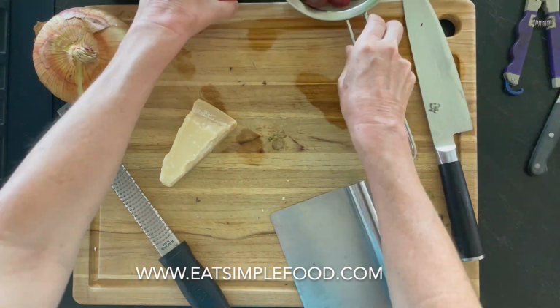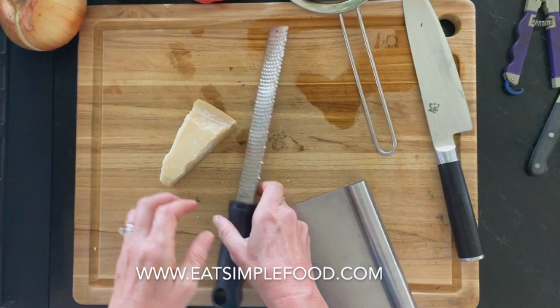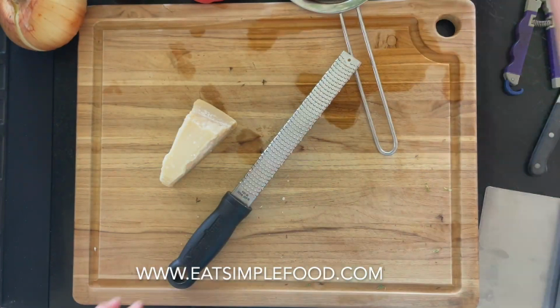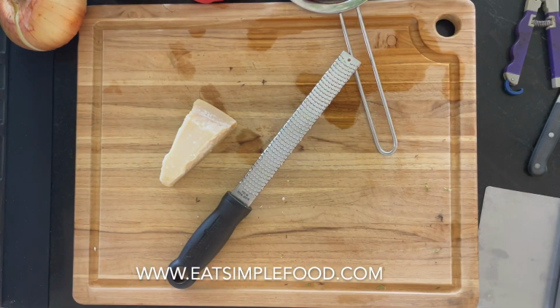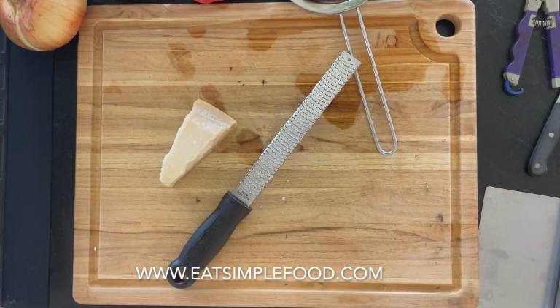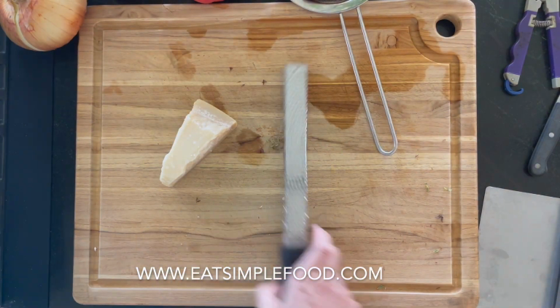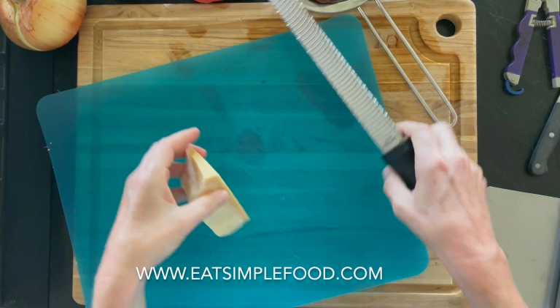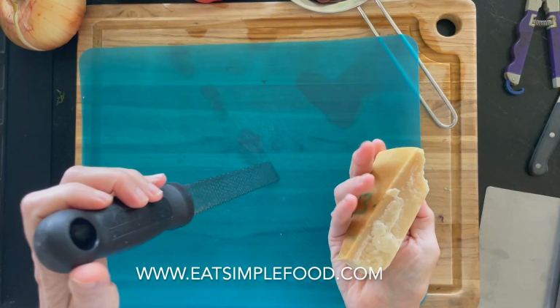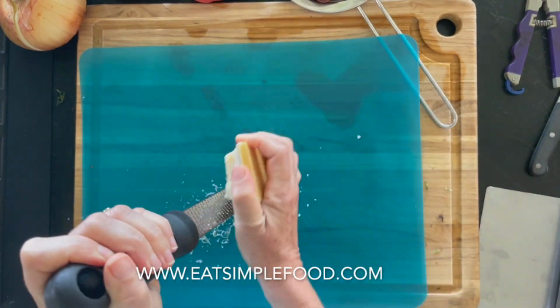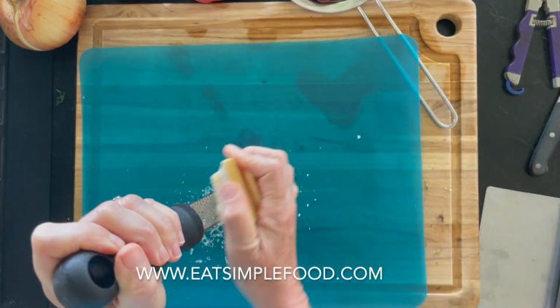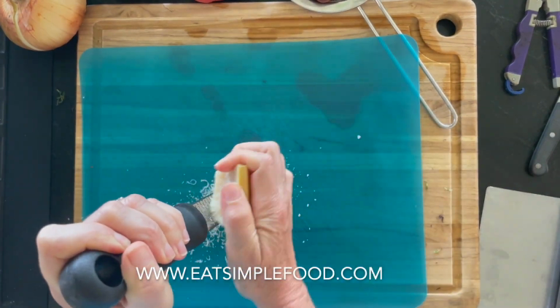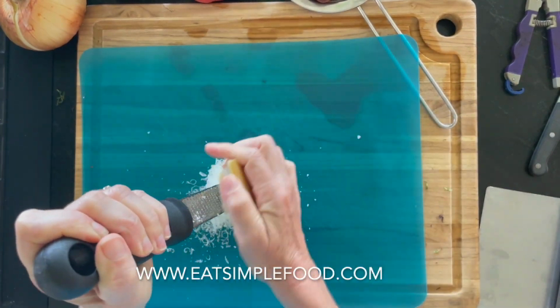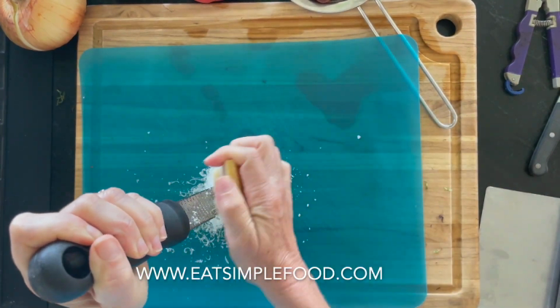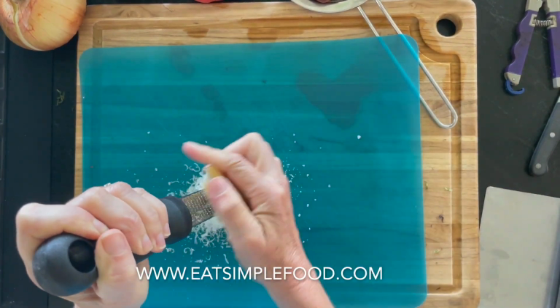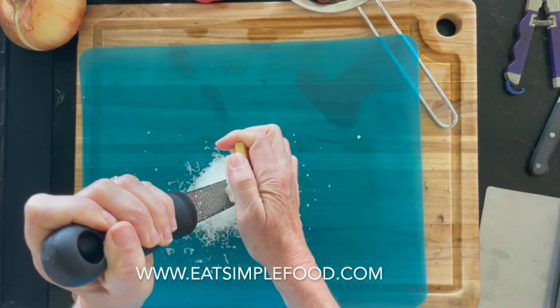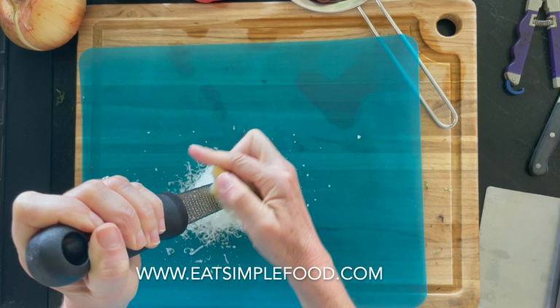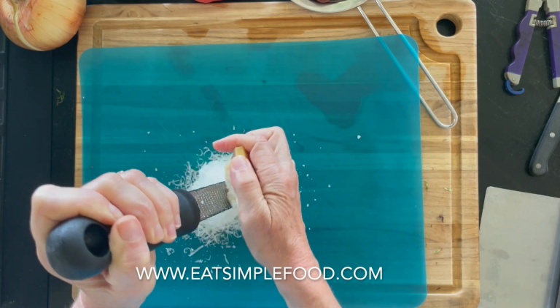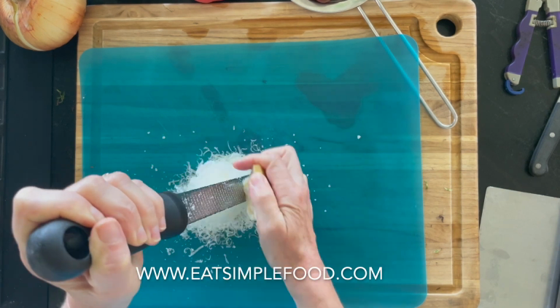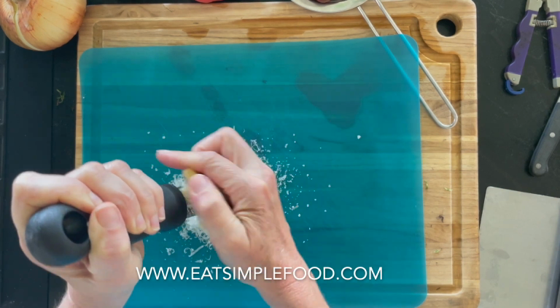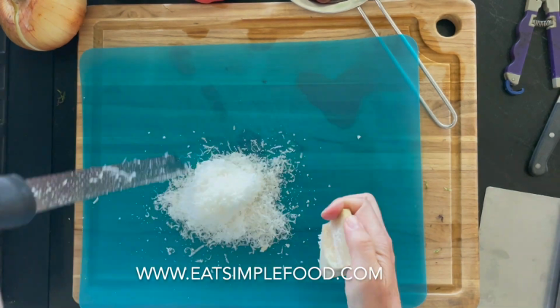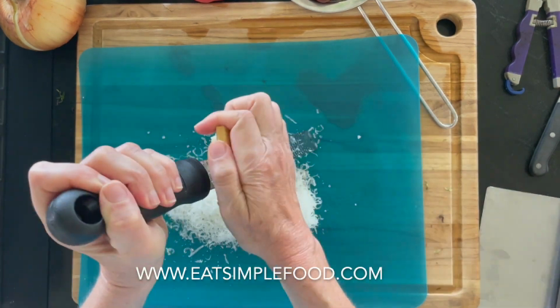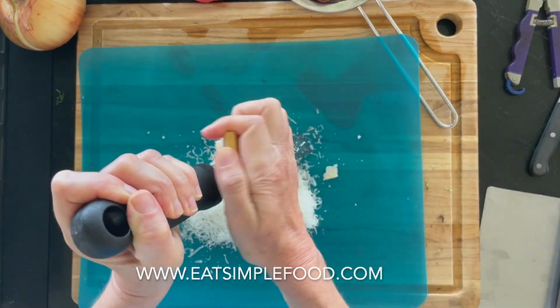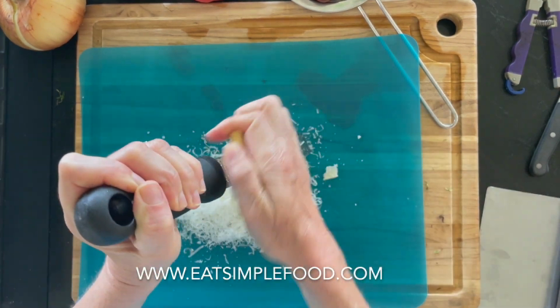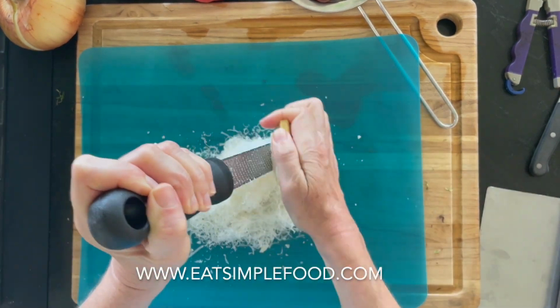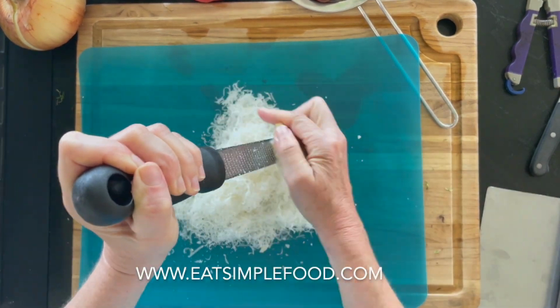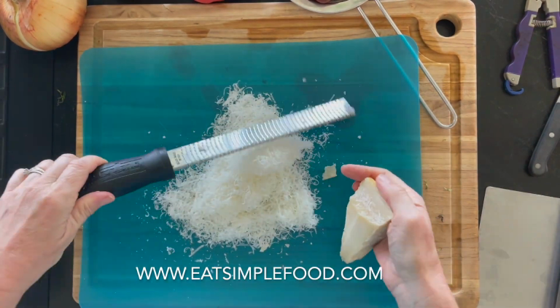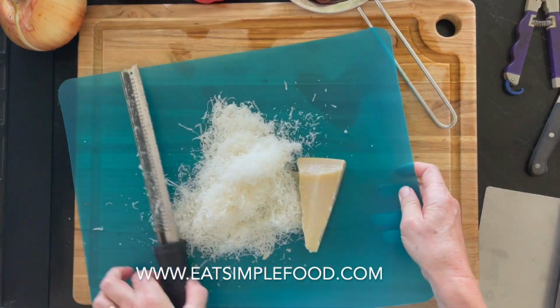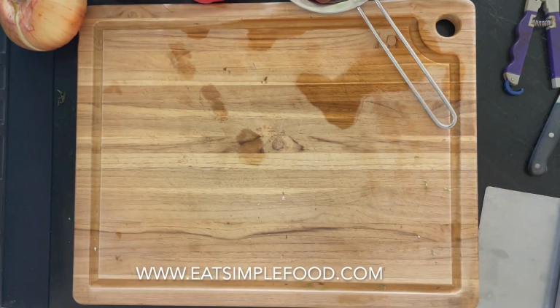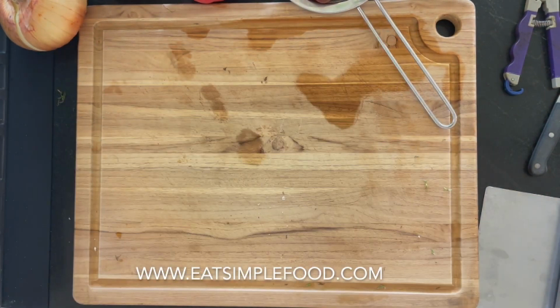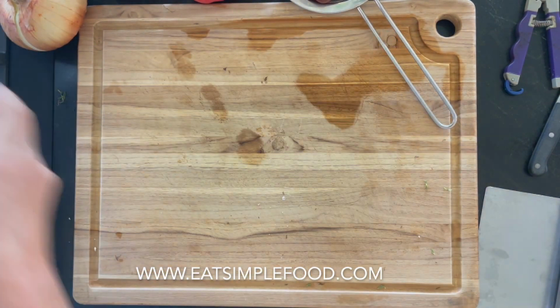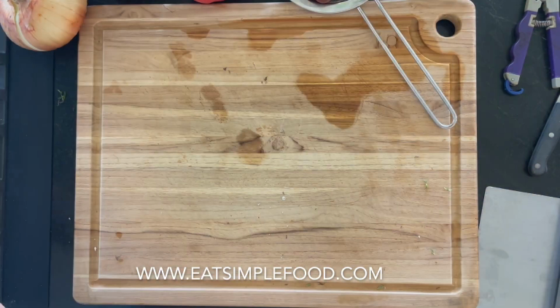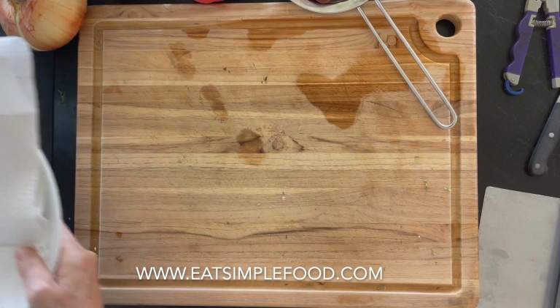So with the thyme ready, I'm going to go ahead and grate some cheese. I'm just using a microplane but you can do thicker cheese or store-bought cheese. So that was the parmesan.